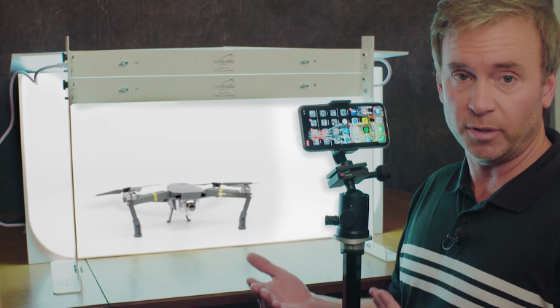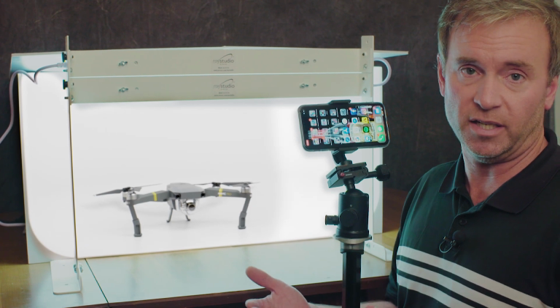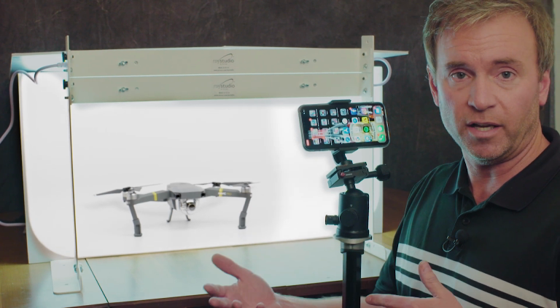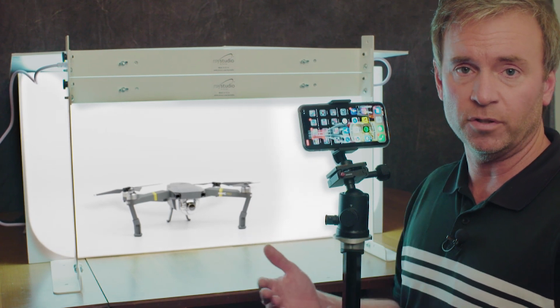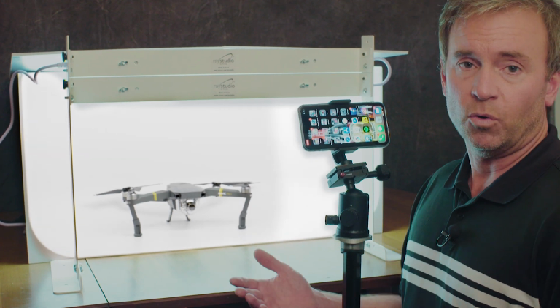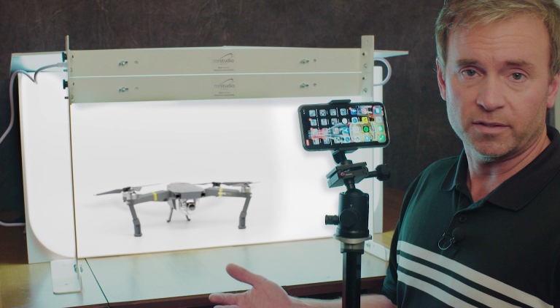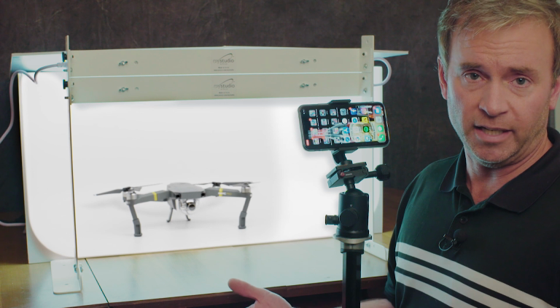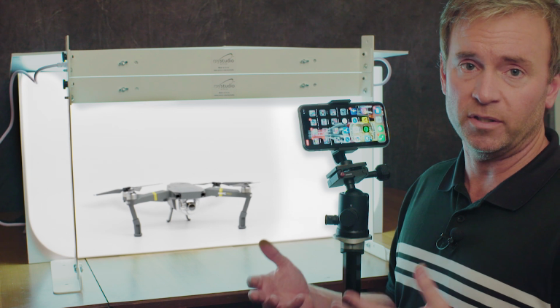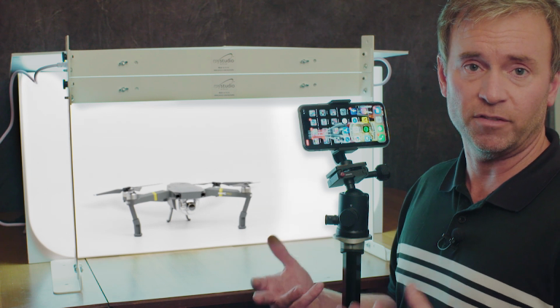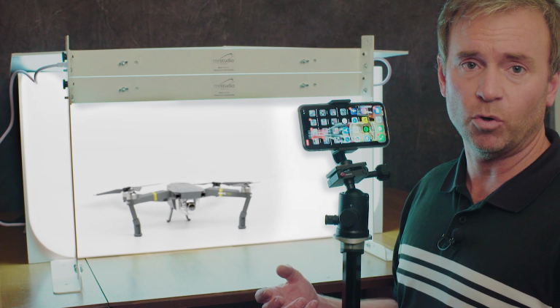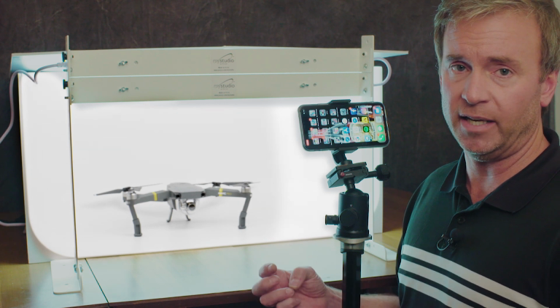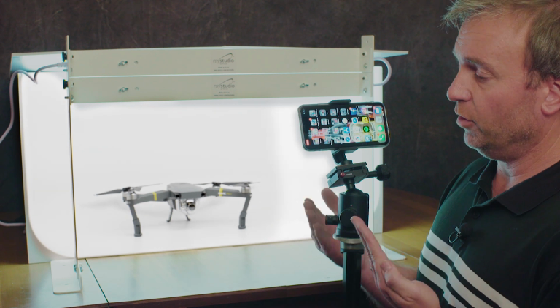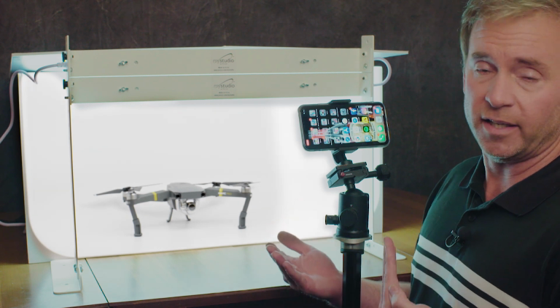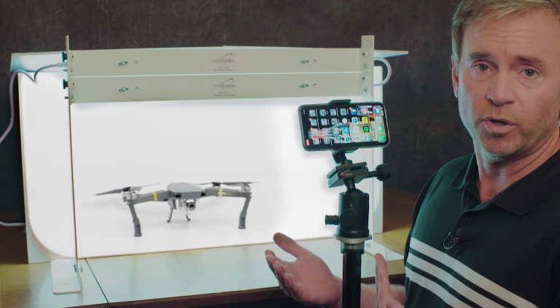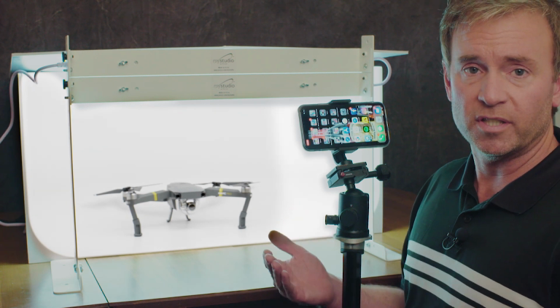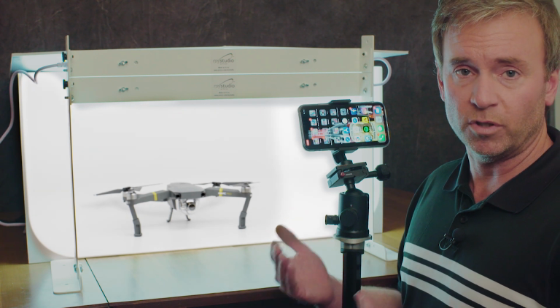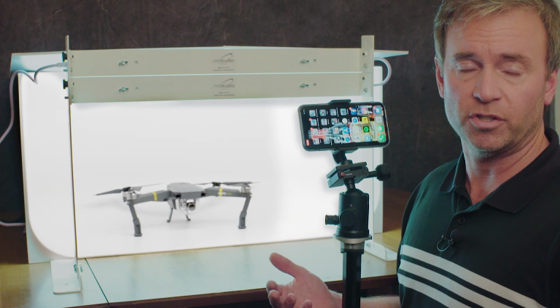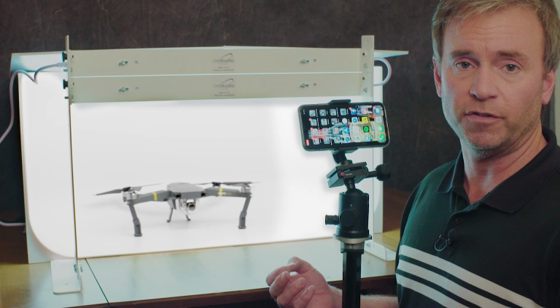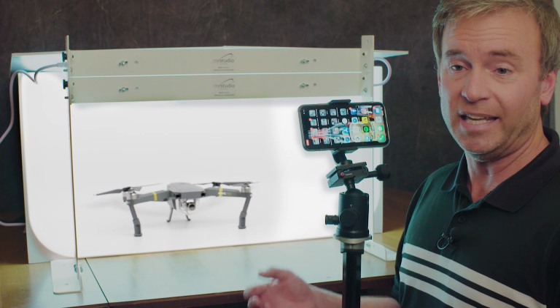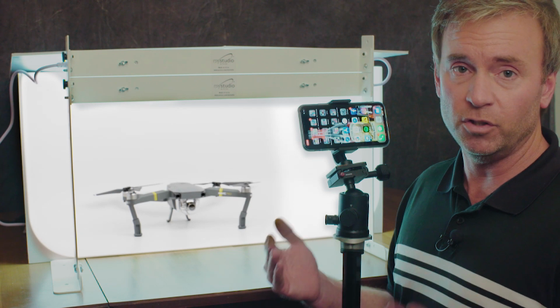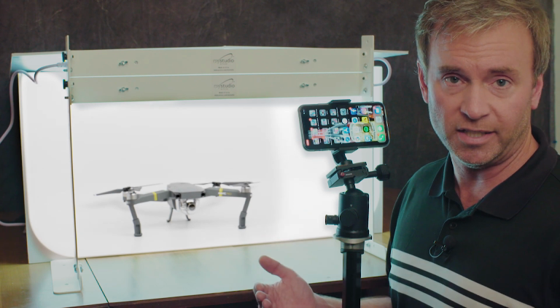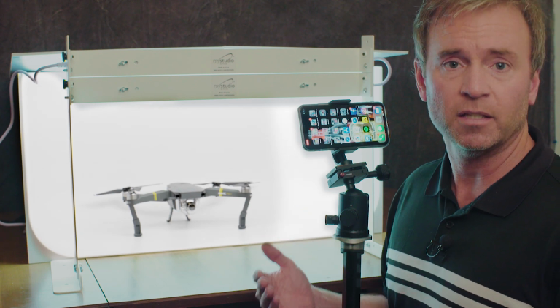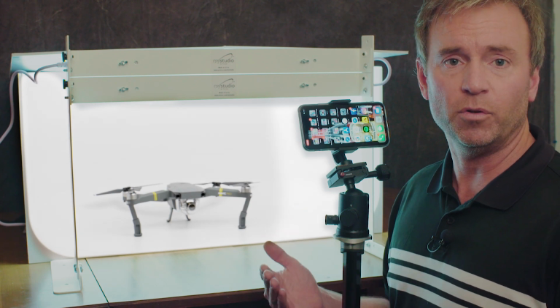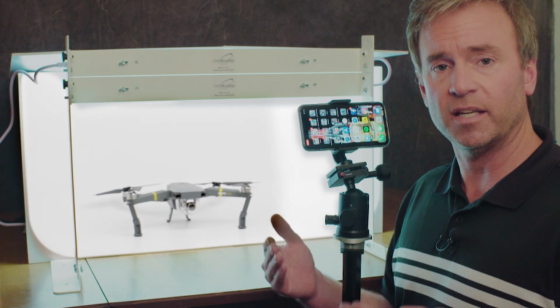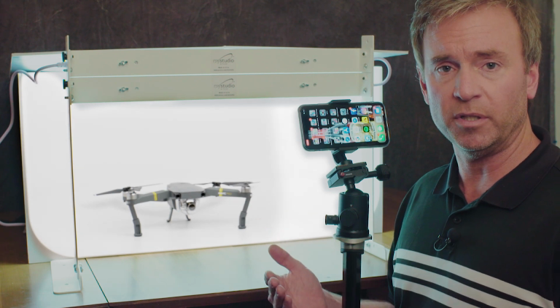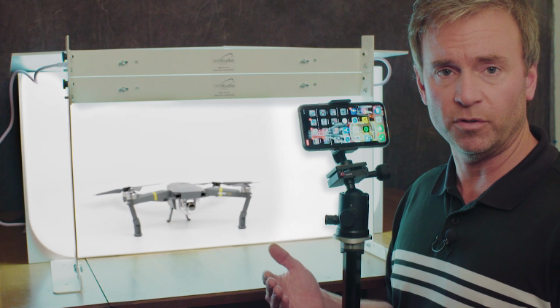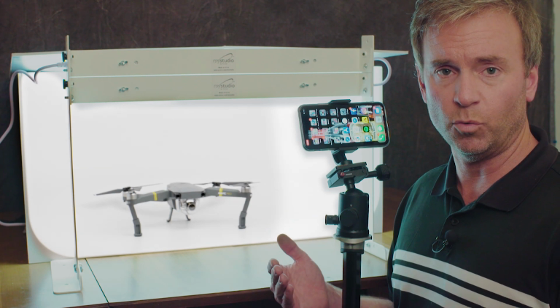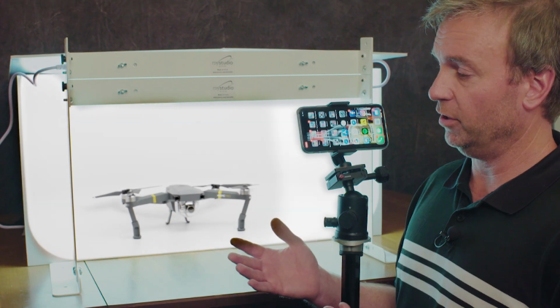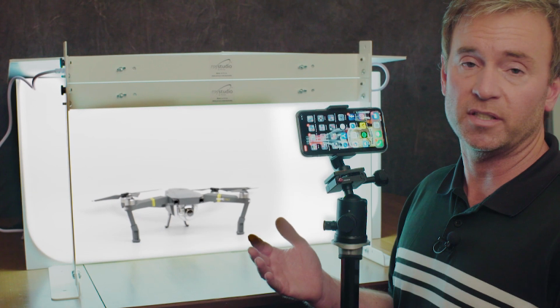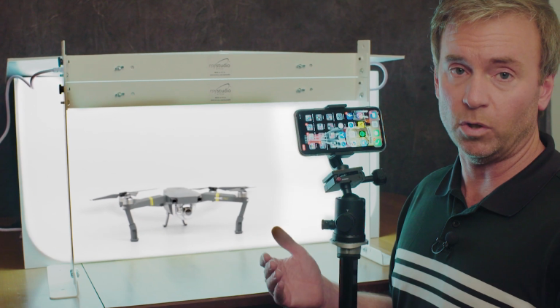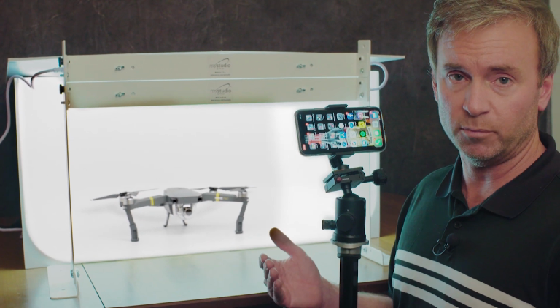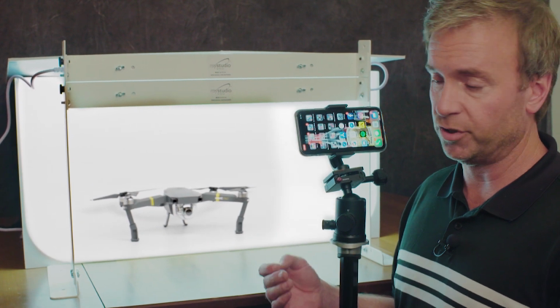I'm here to show you how to take really professional looking product photos with an iPhone. Everybody has got either an iPhone or some kind of Android that has a very high quality camera. You've really gotten to the point where you can take some really professional looking photos if you understand a few things and how to manipulate your phone to take great quality product shots.